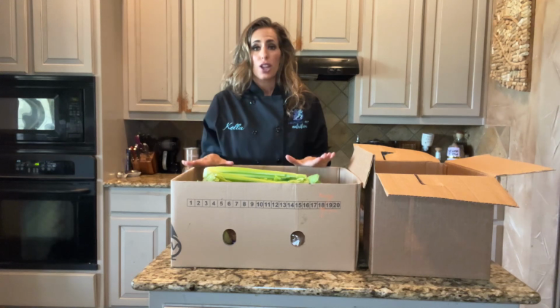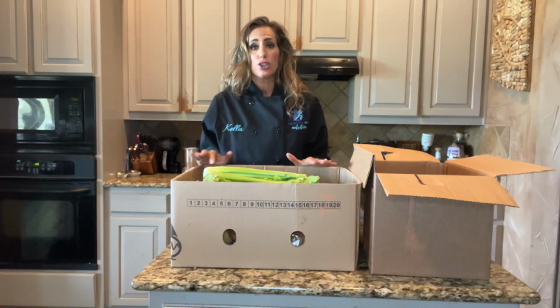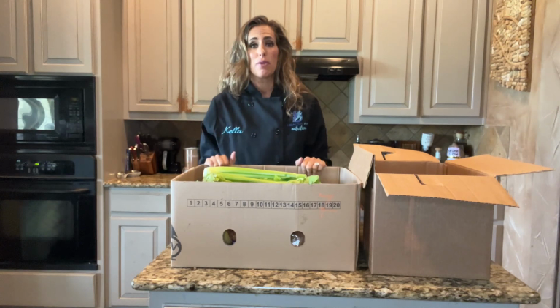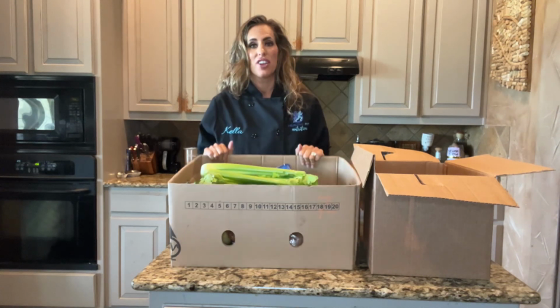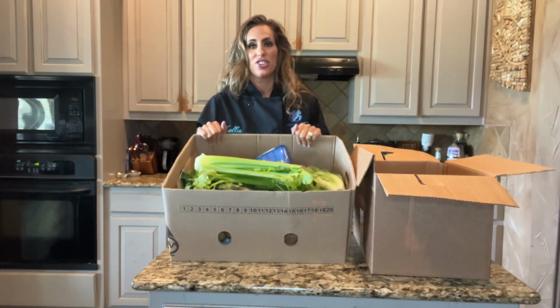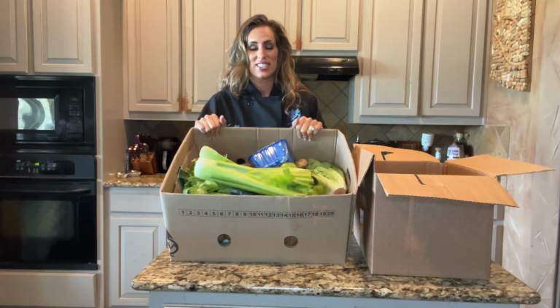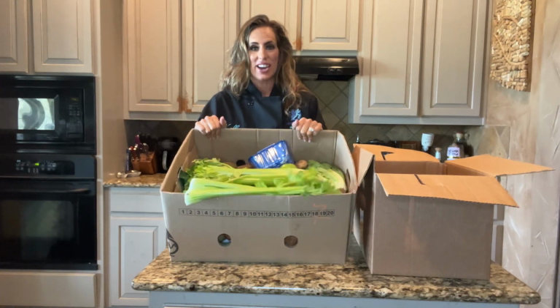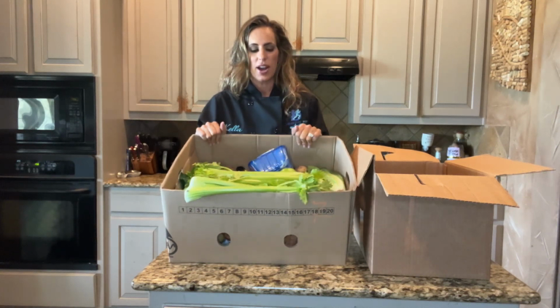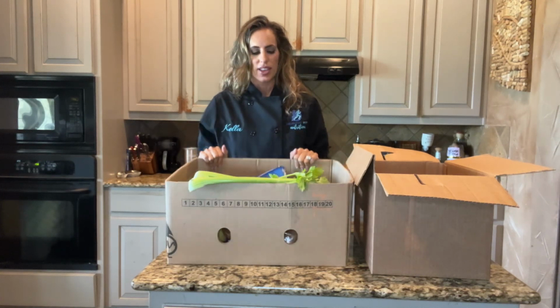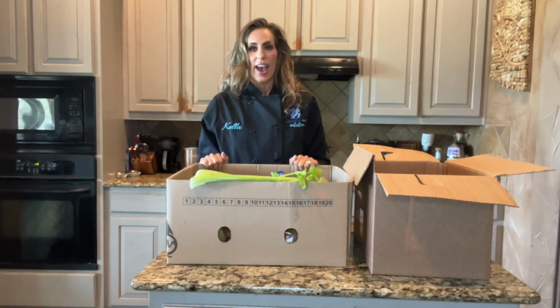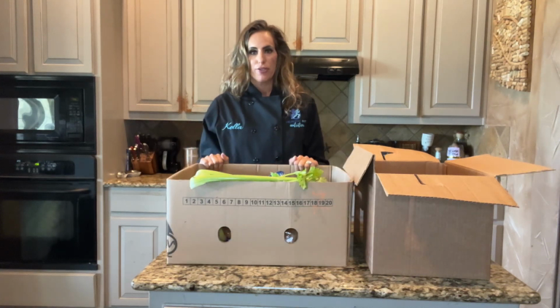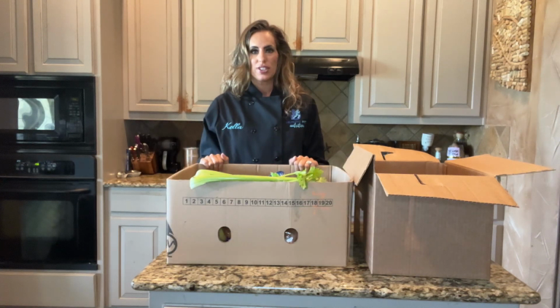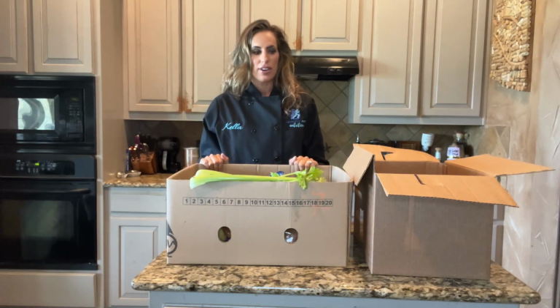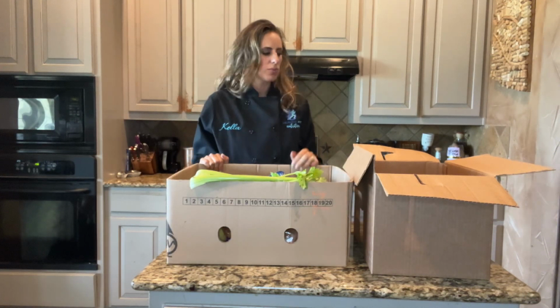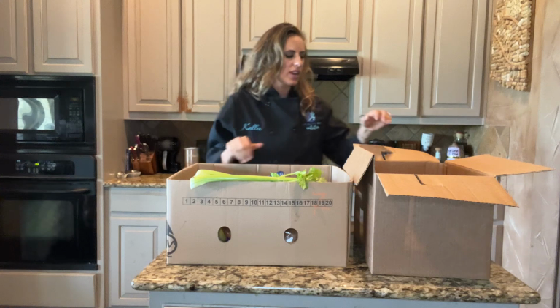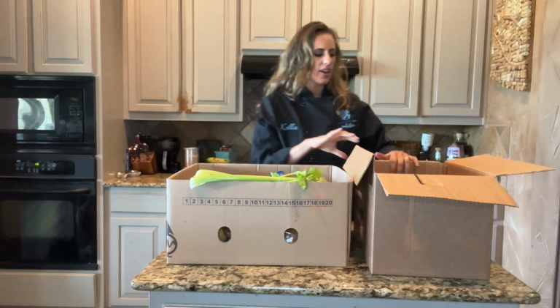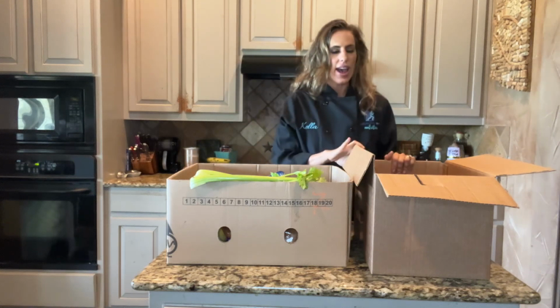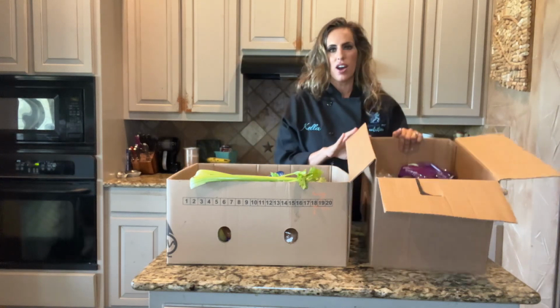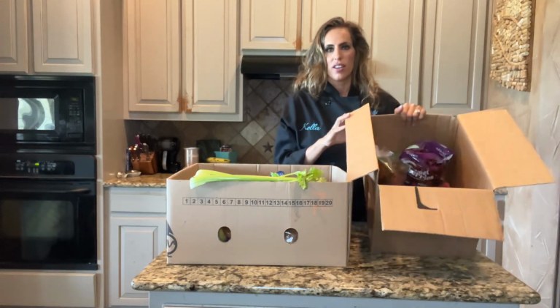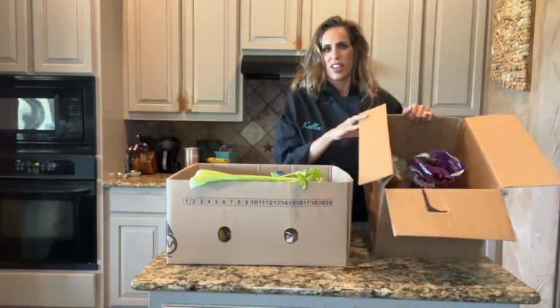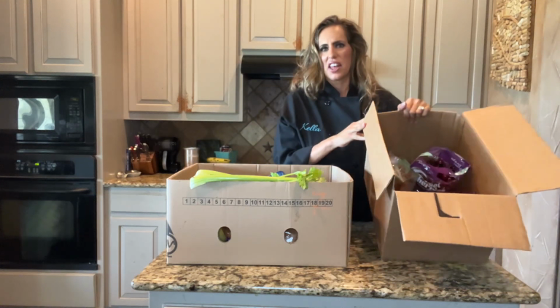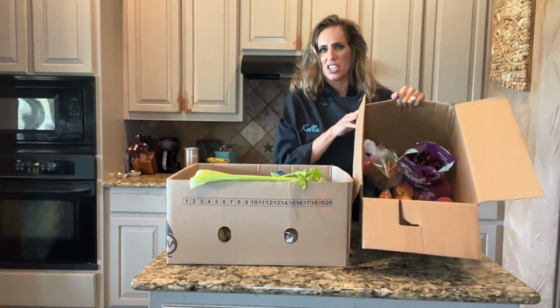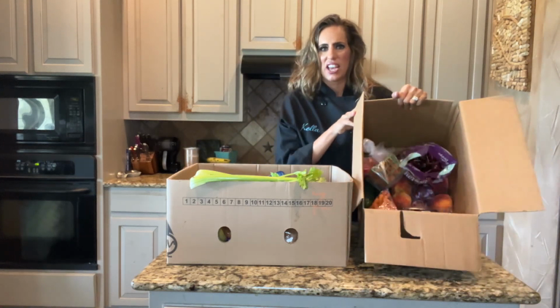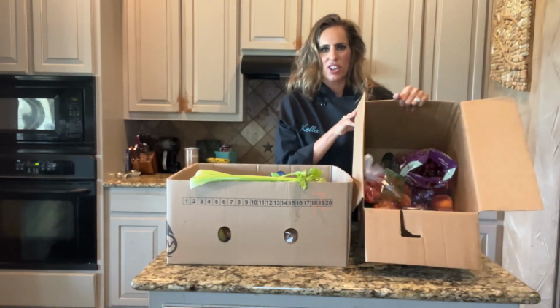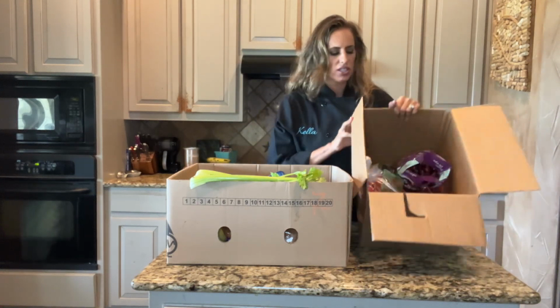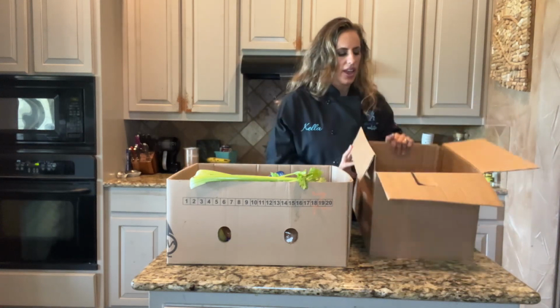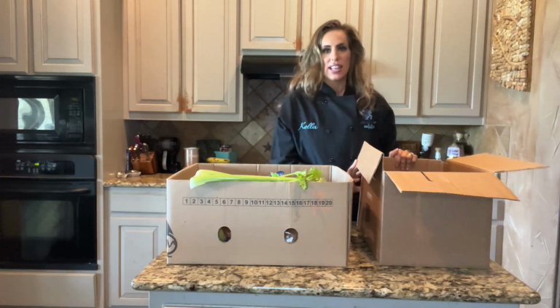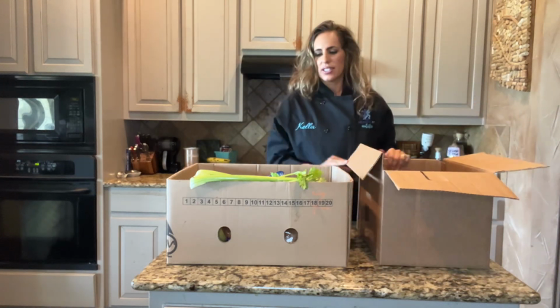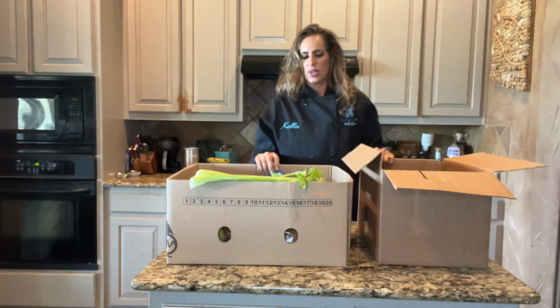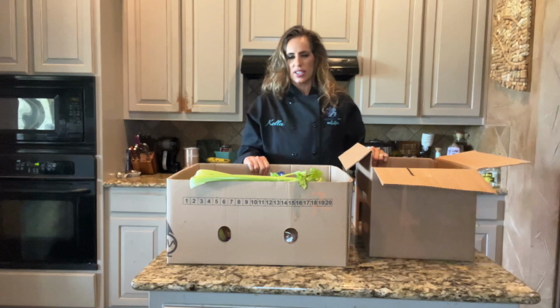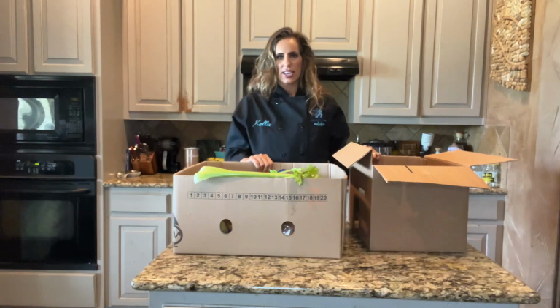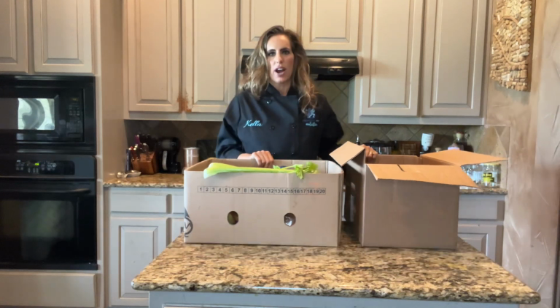For $21, you get this entire box — half fruits, half vegetables. And I got an add-on for about another $10.